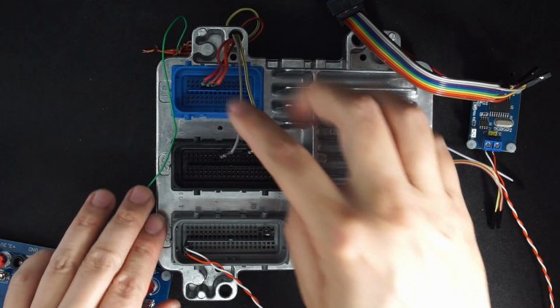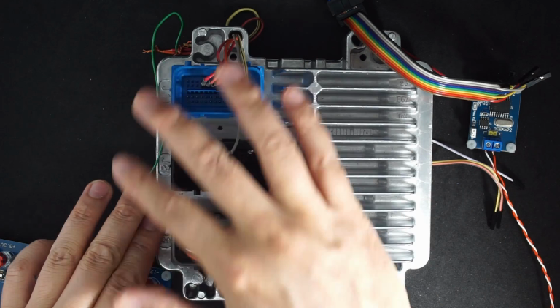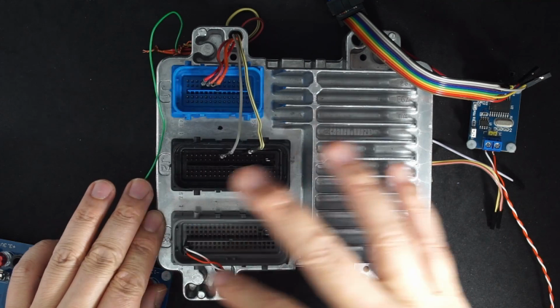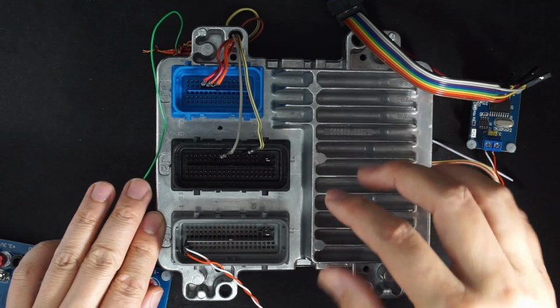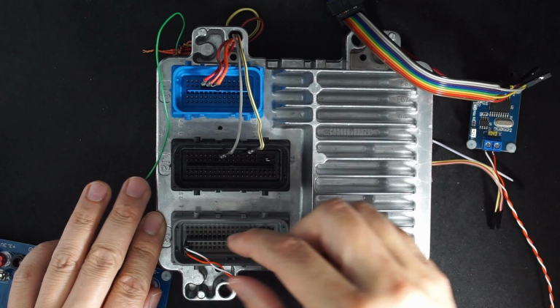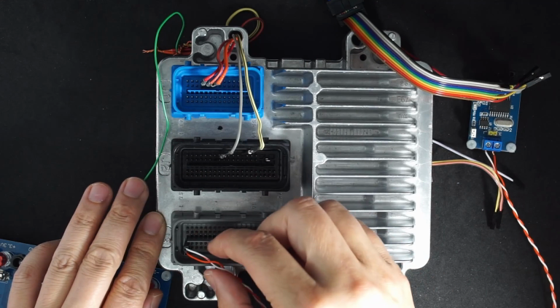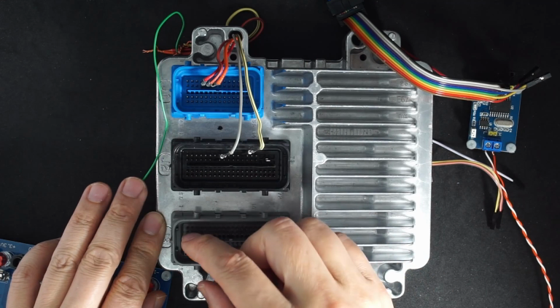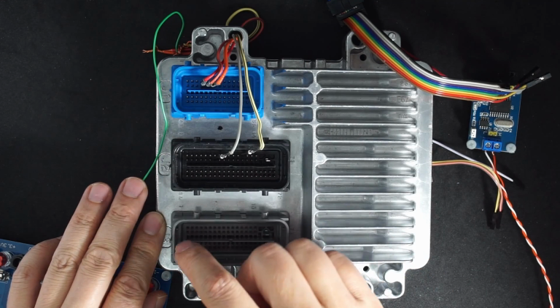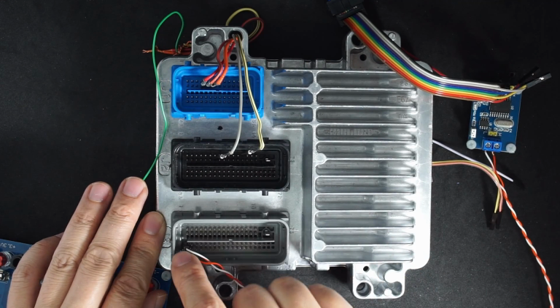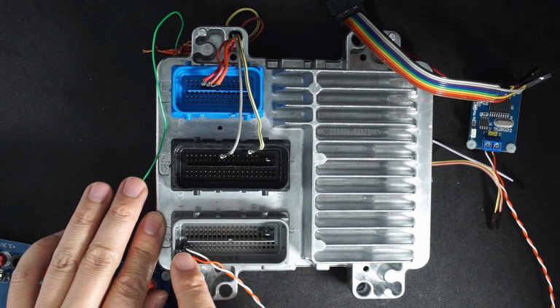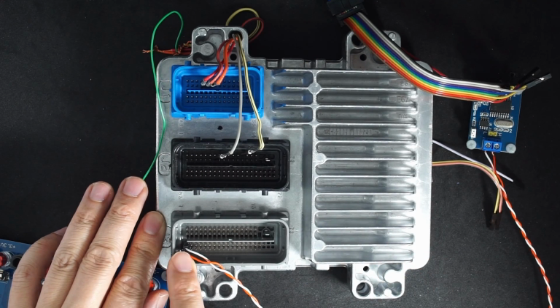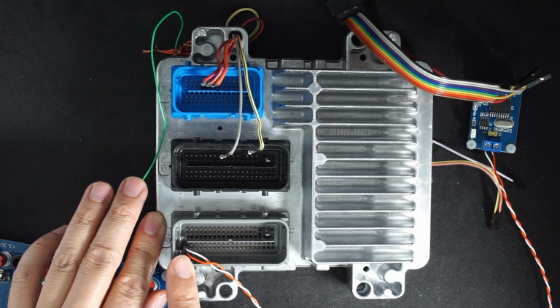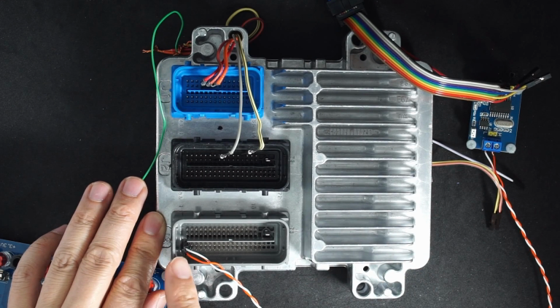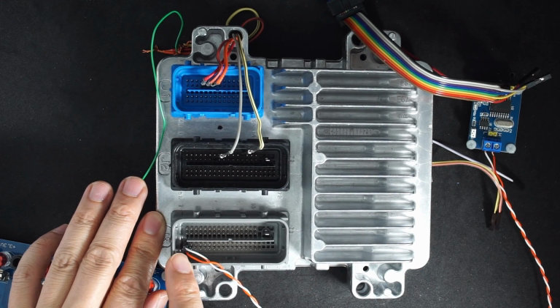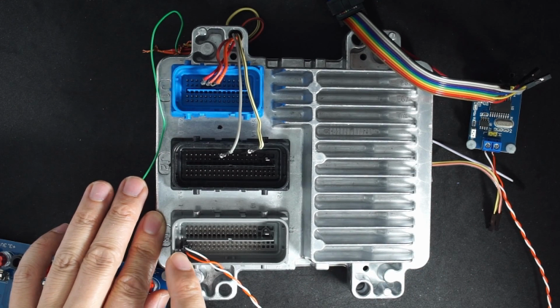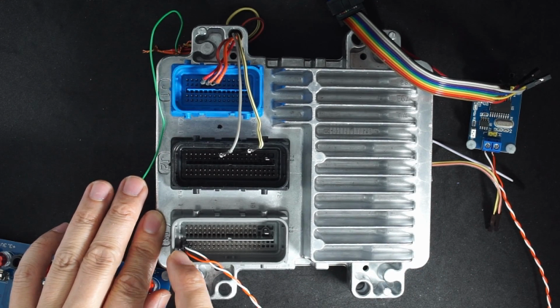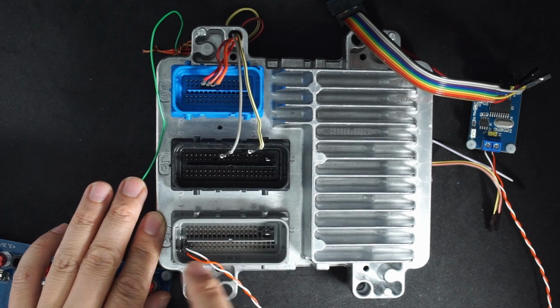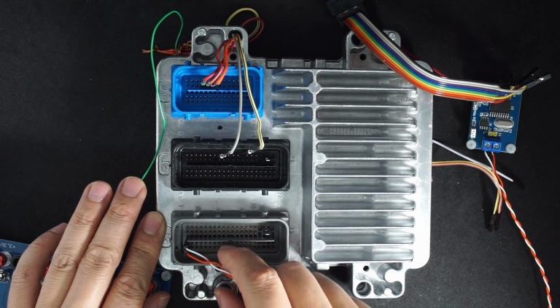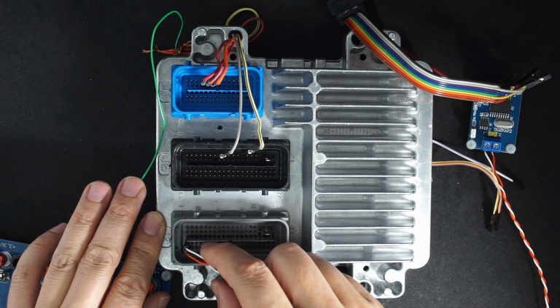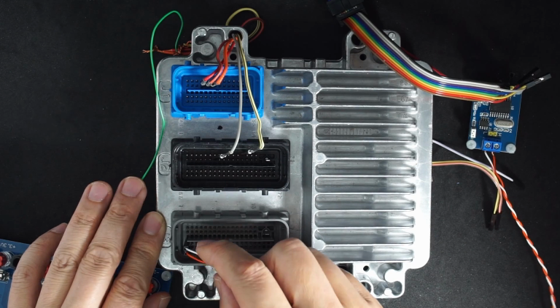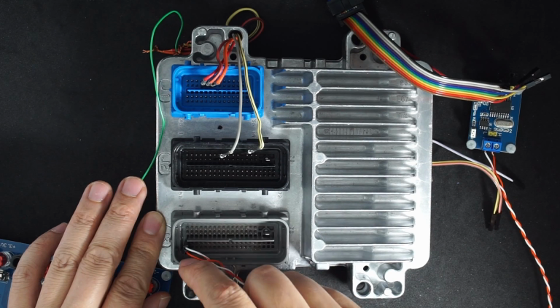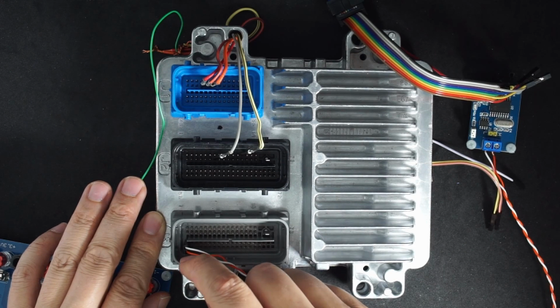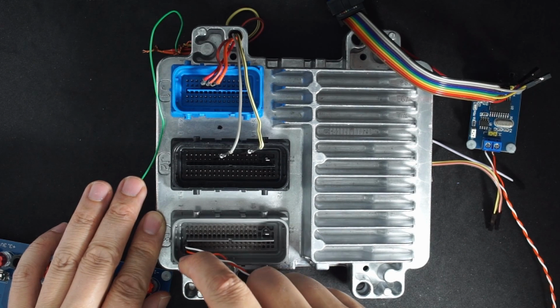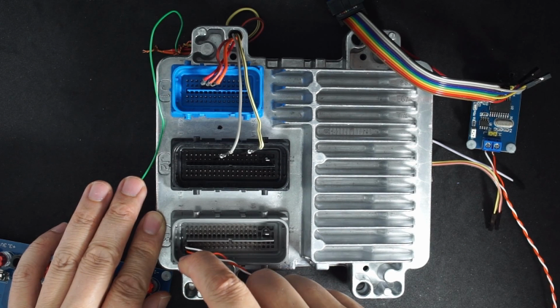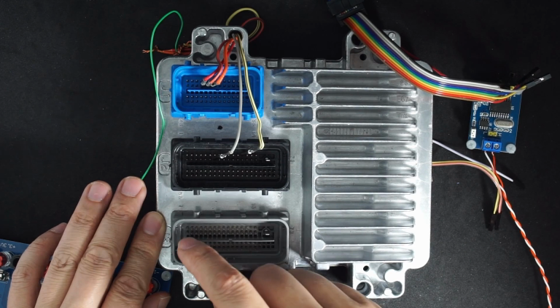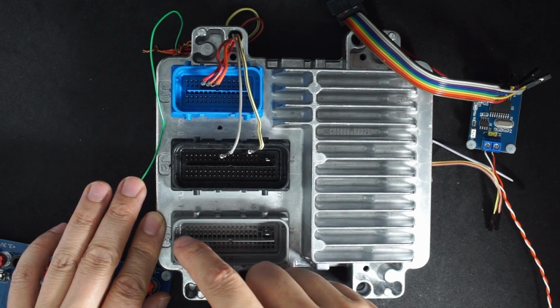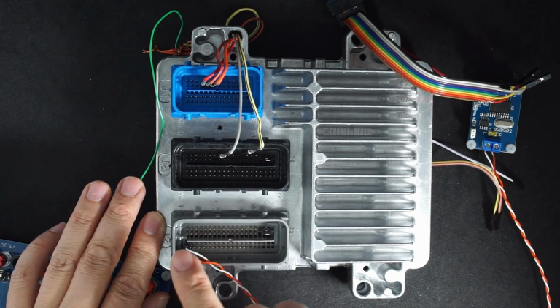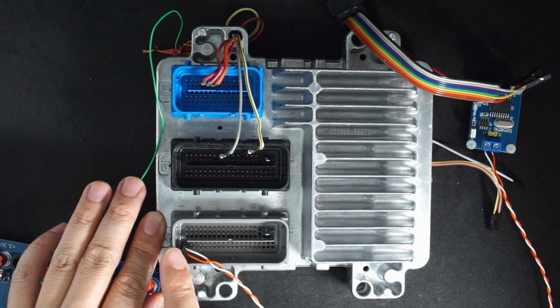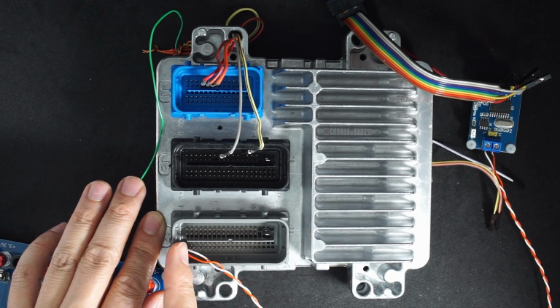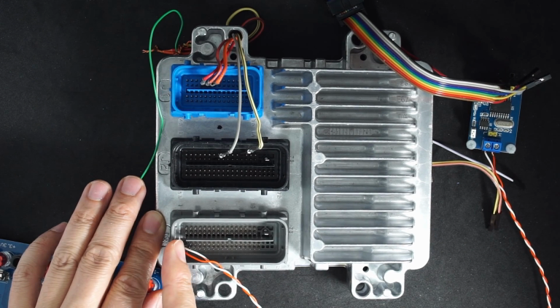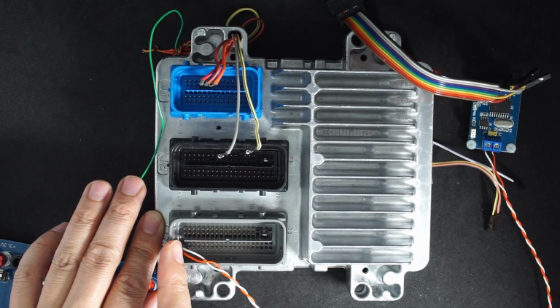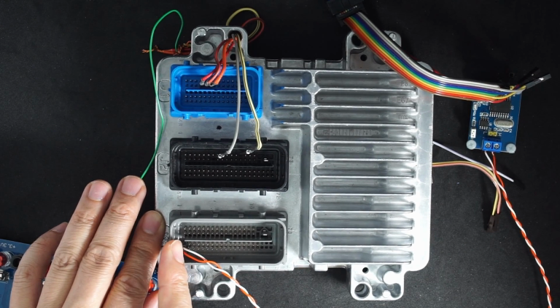This is the back of the ECU and the connection for the Canvas is on the left side here. The bottom one is CAN high and the top one is CAN low on the left-most side.